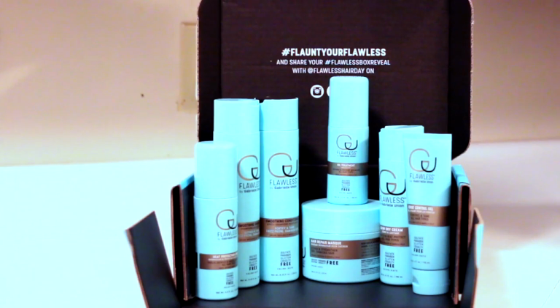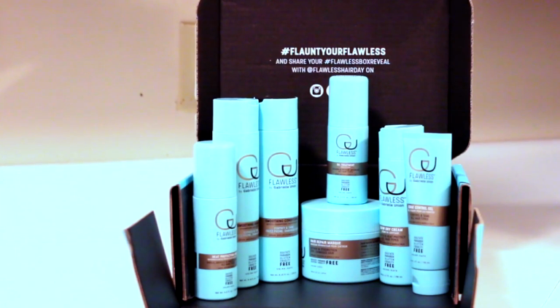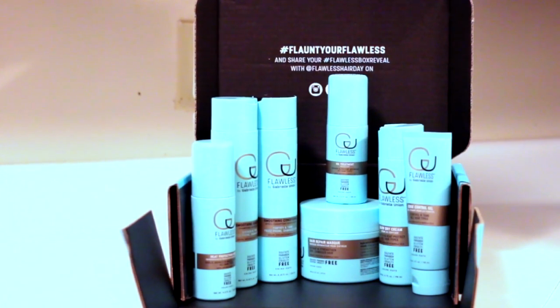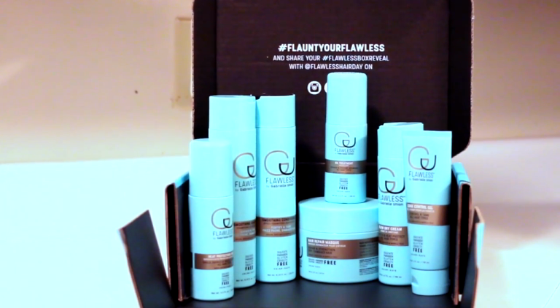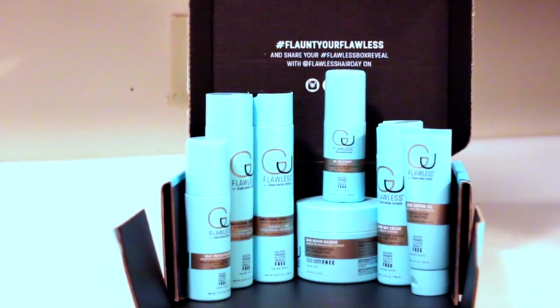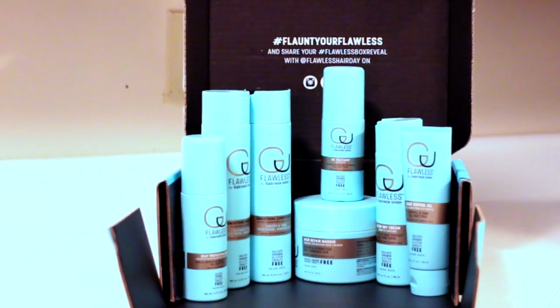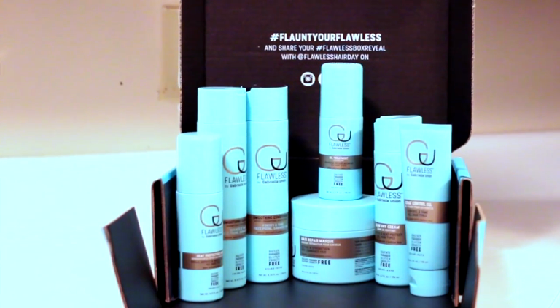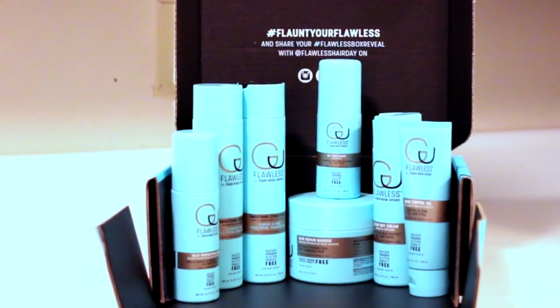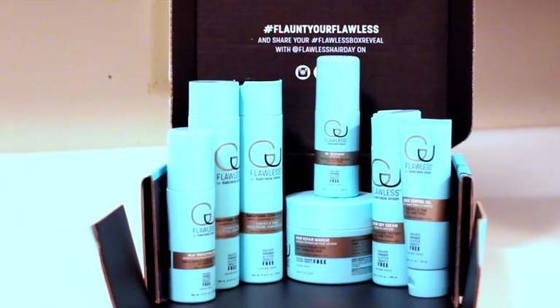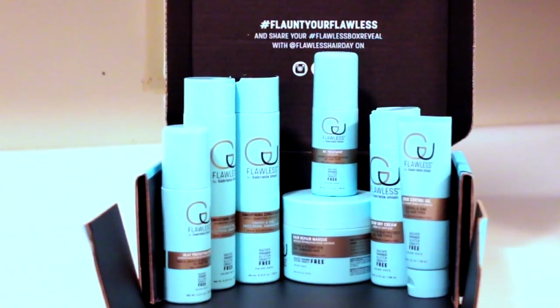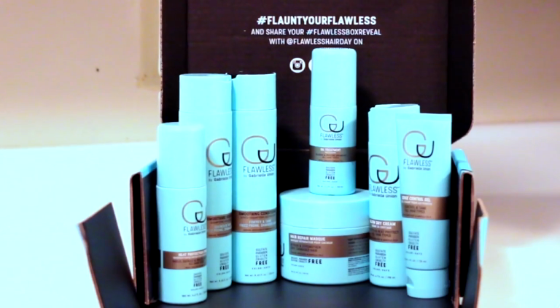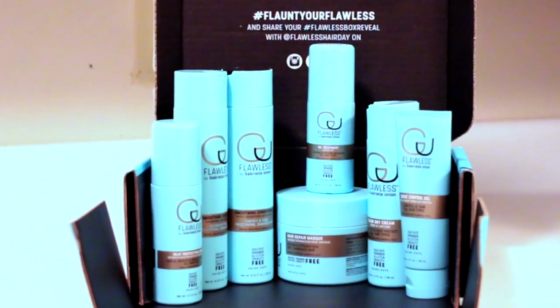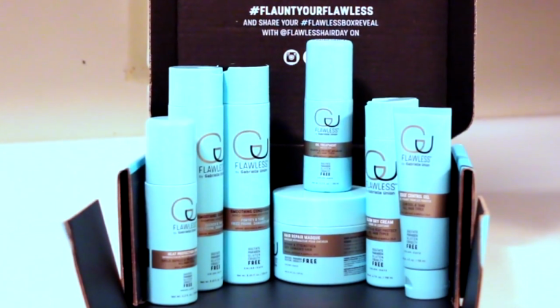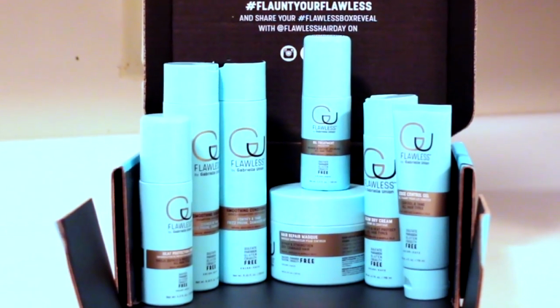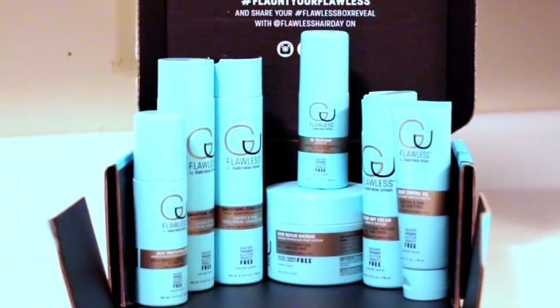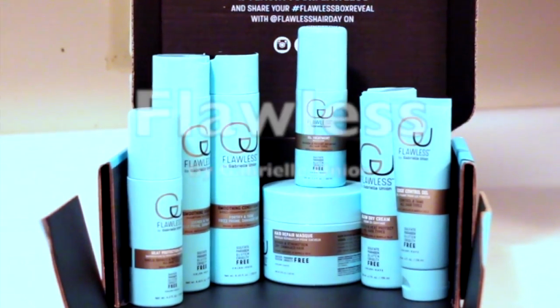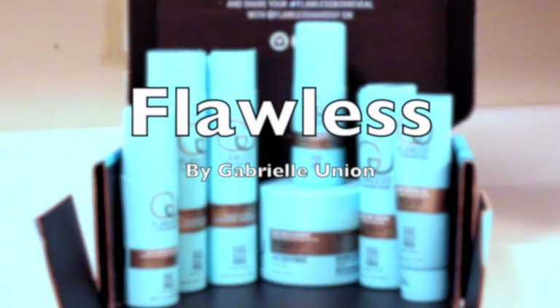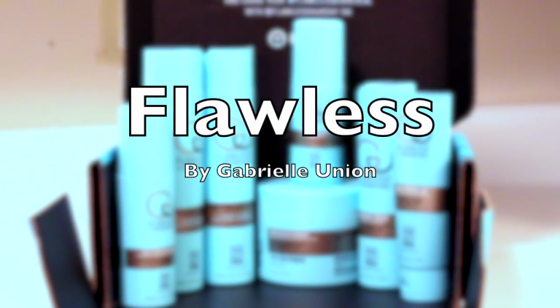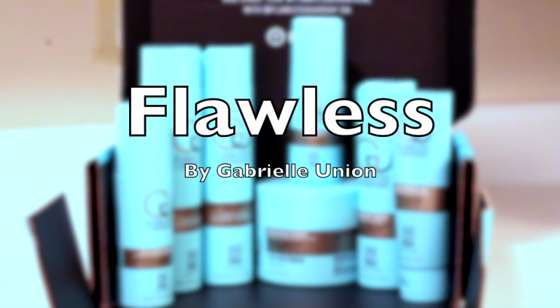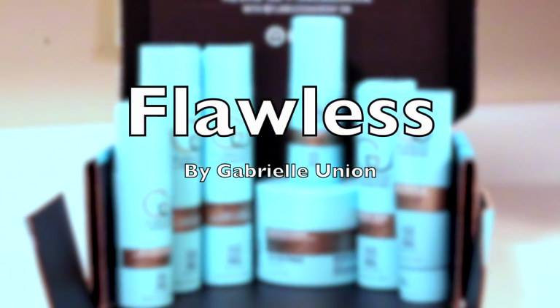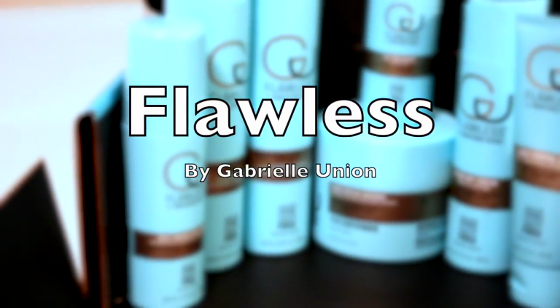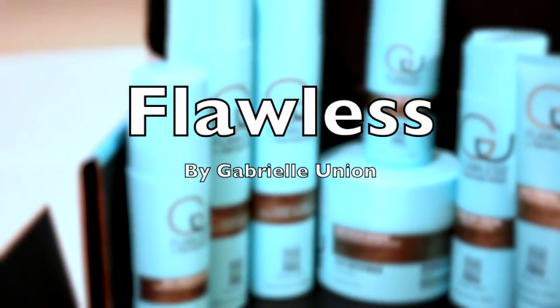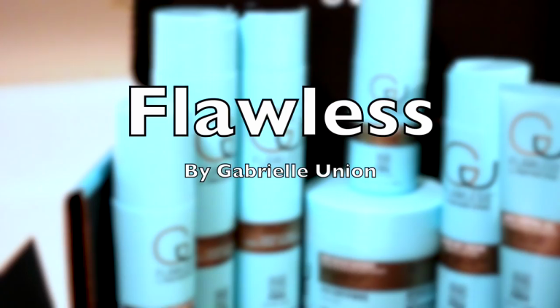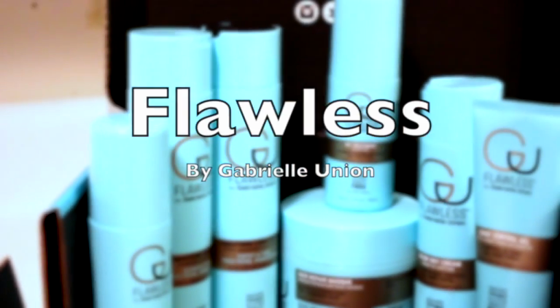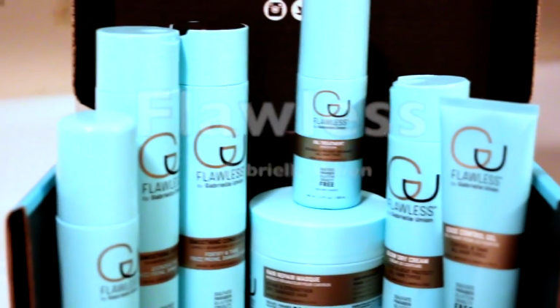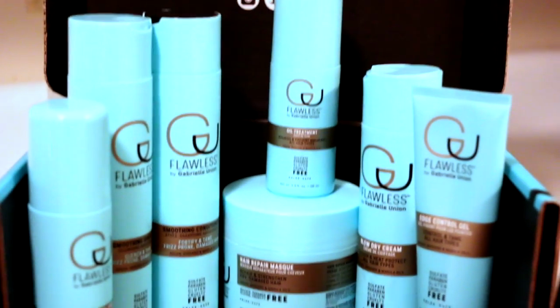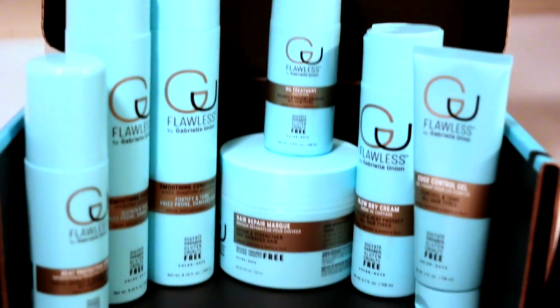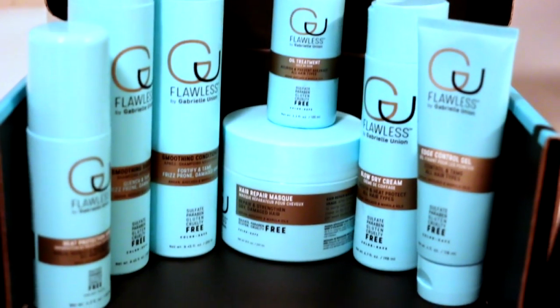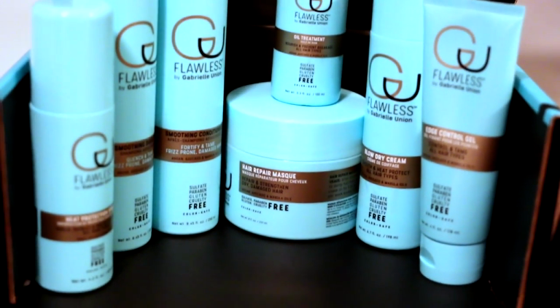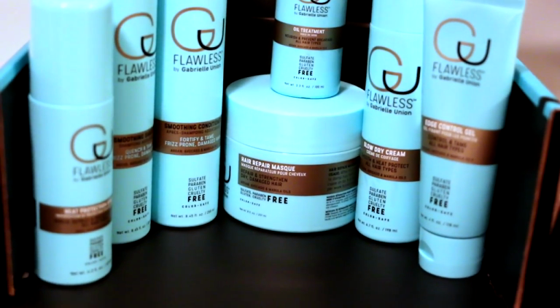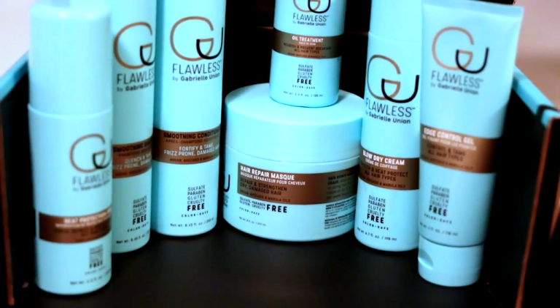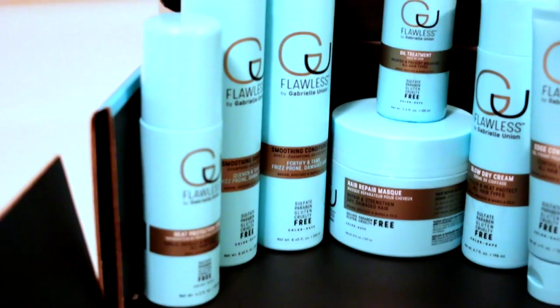Hi you guys, it's Kendra here, Miss Kincaid. Thank you guys so much for tuning into my channel. Today's video is in collaboration with Flawless by Gabrielle Union. I'm super excited to share her new hair care line with you guys.